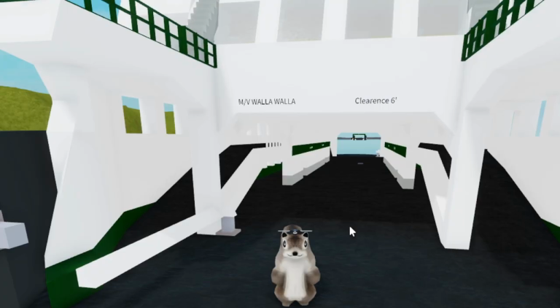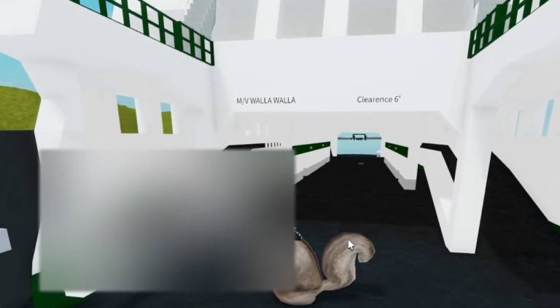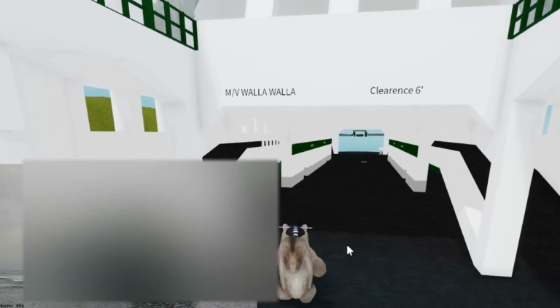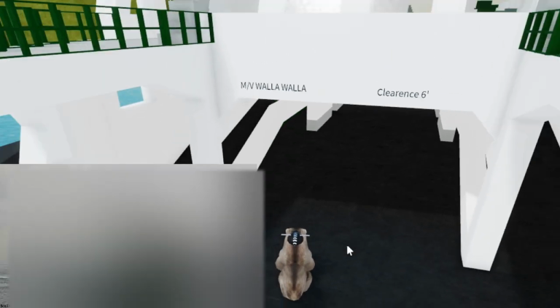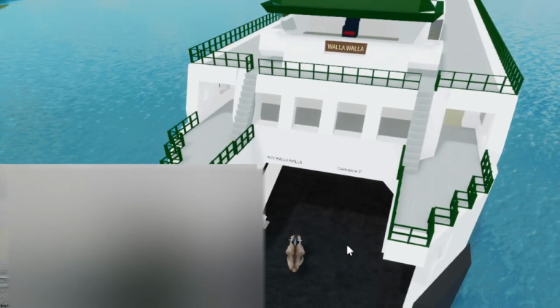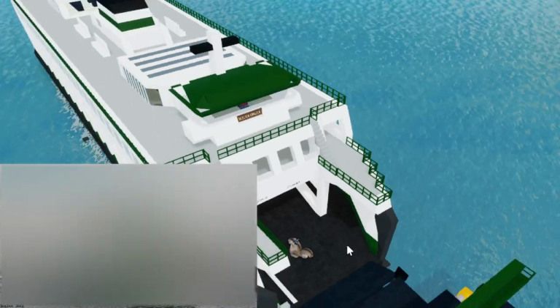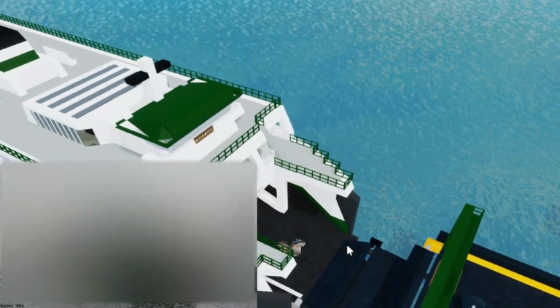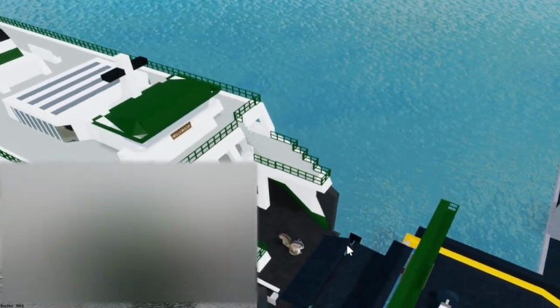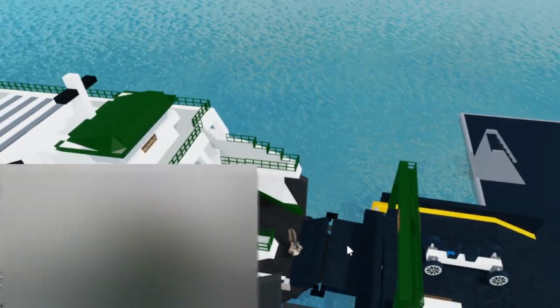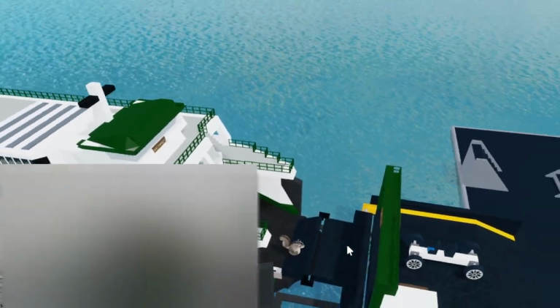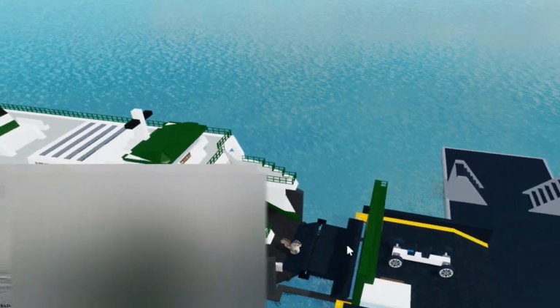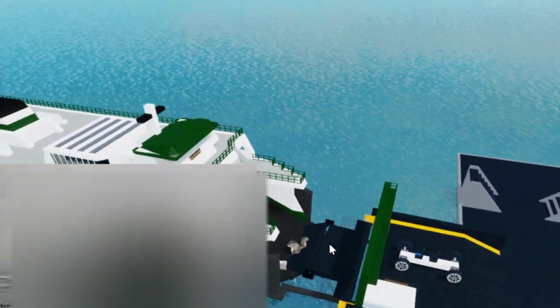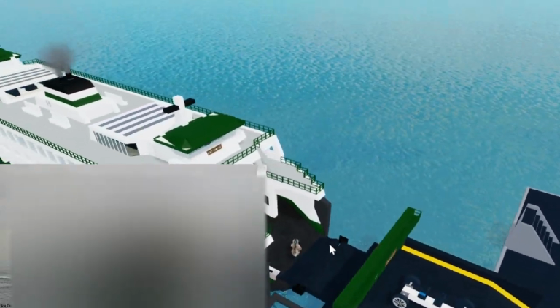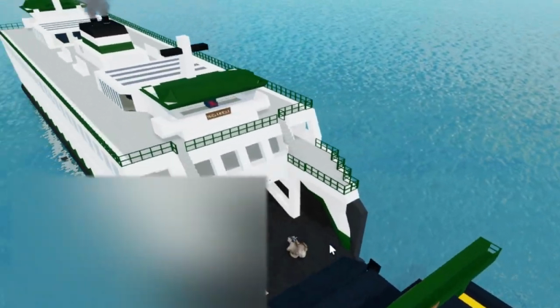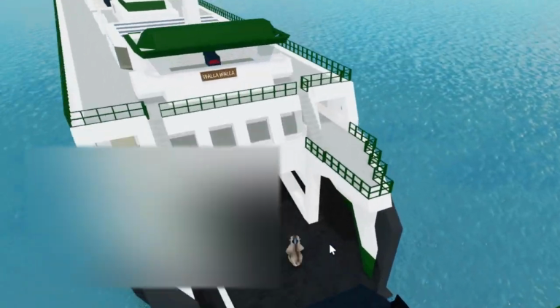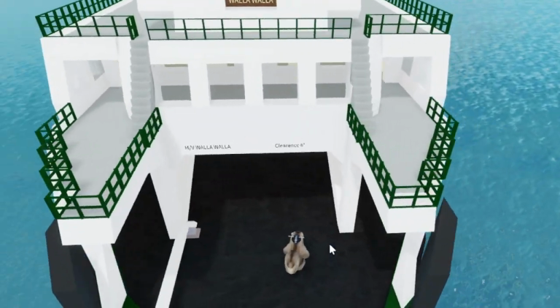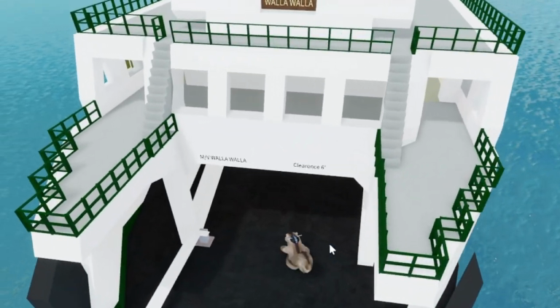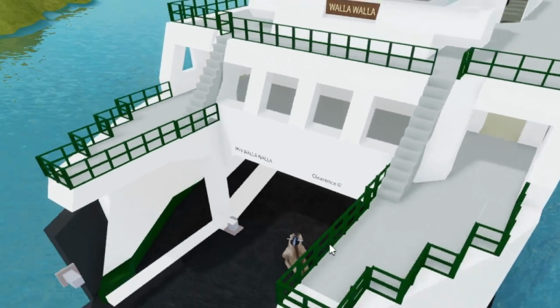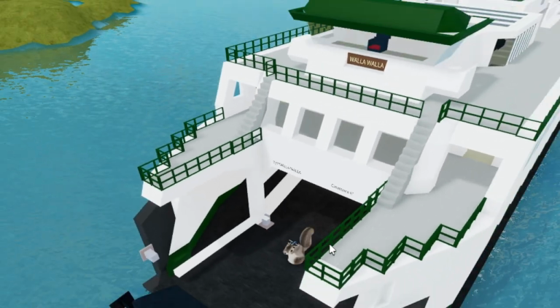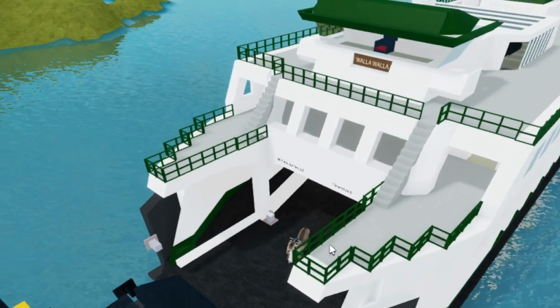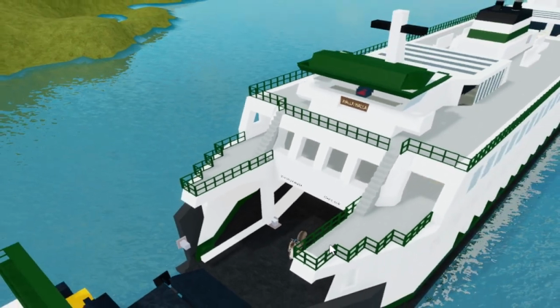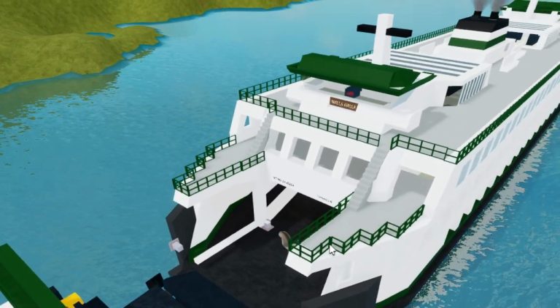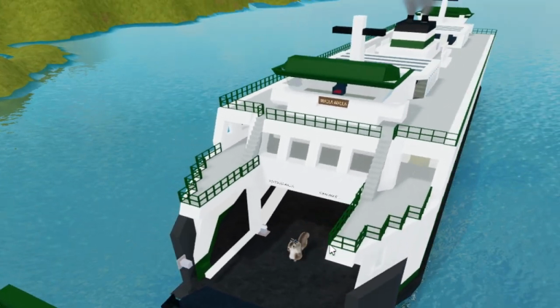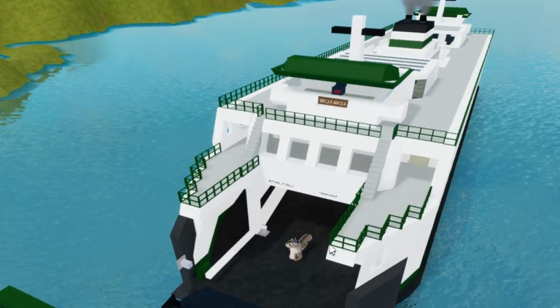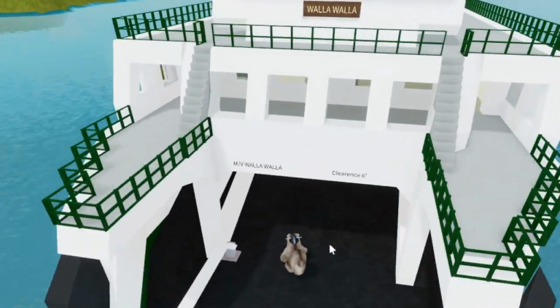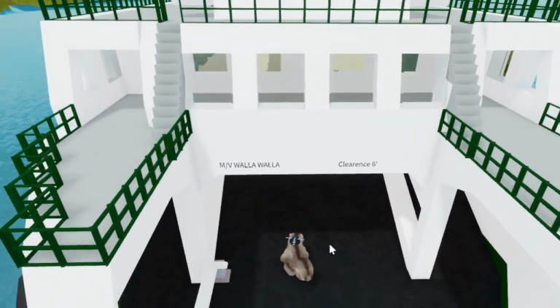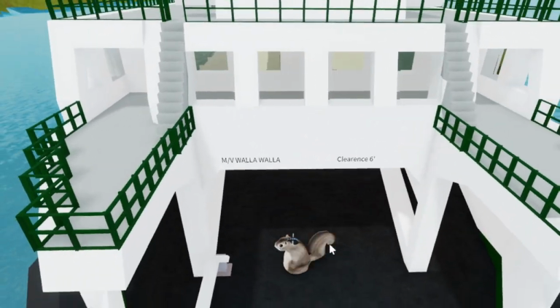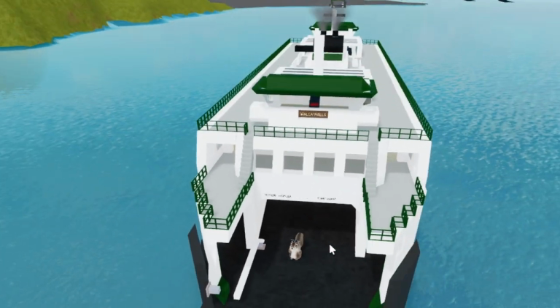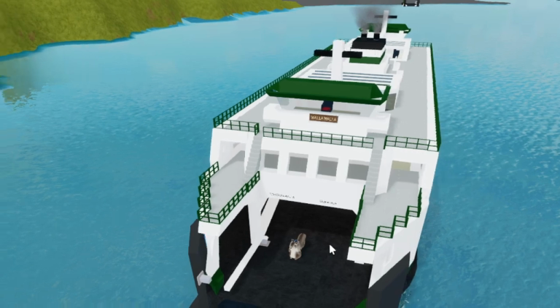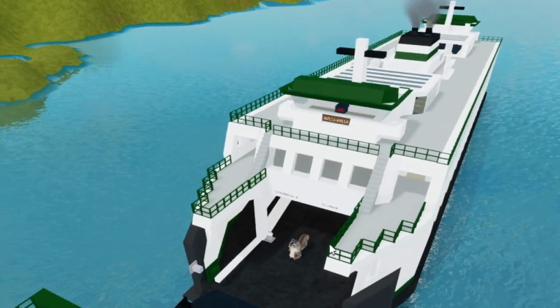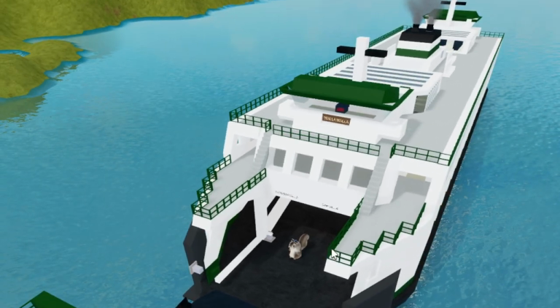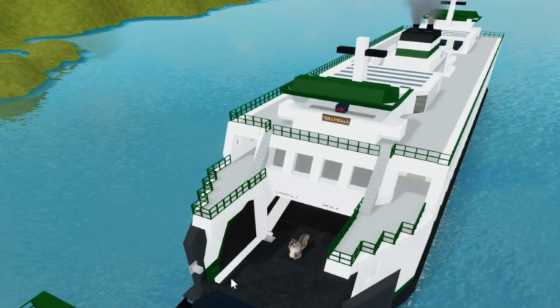This ferry is called the Walla Walla, and it's one of the ferries in Washington State in the United States. I think these were built in the early 70s, and they're called the Jumbo Class.